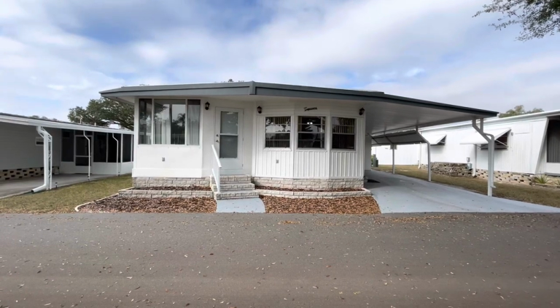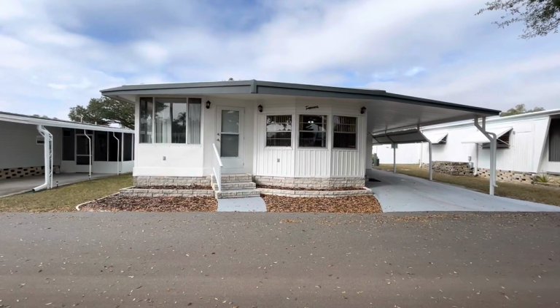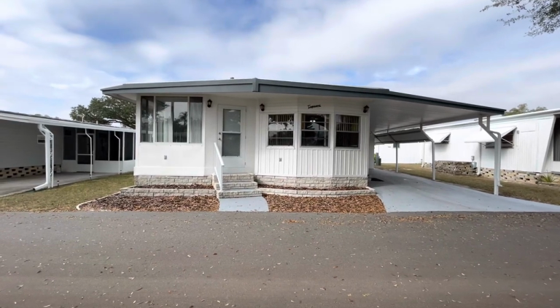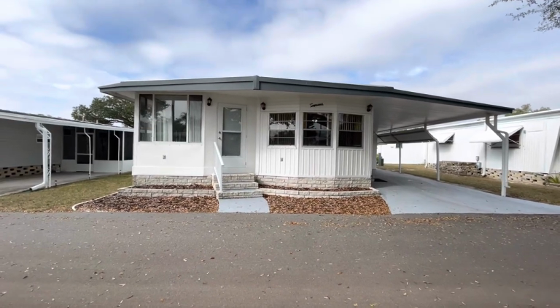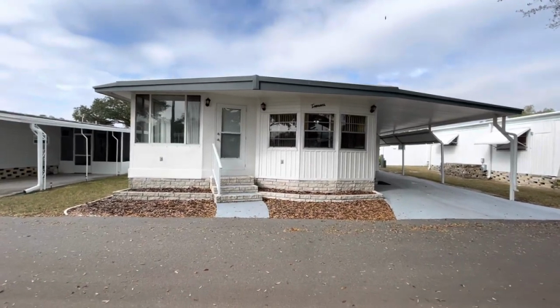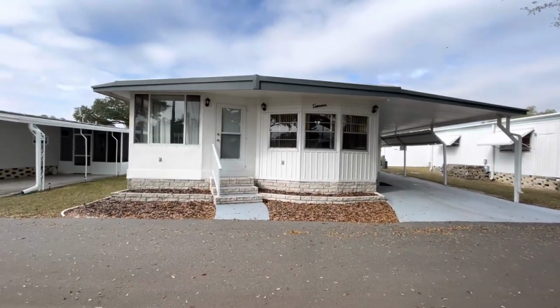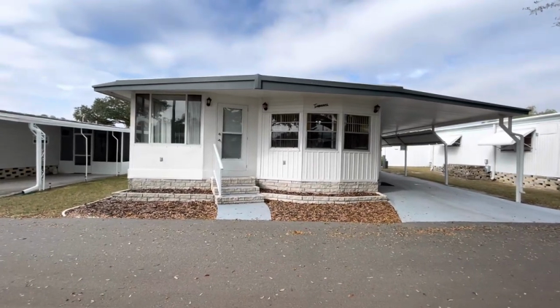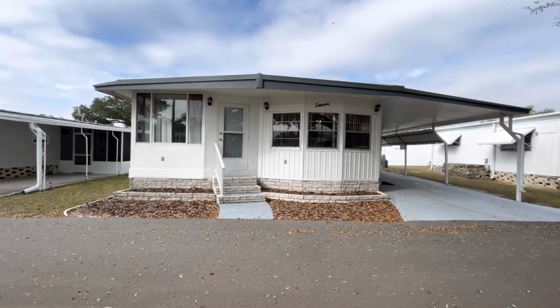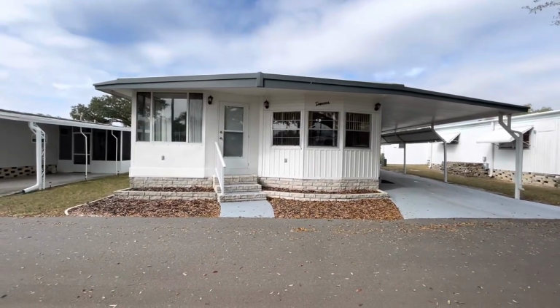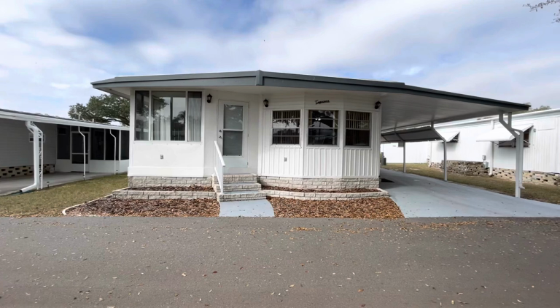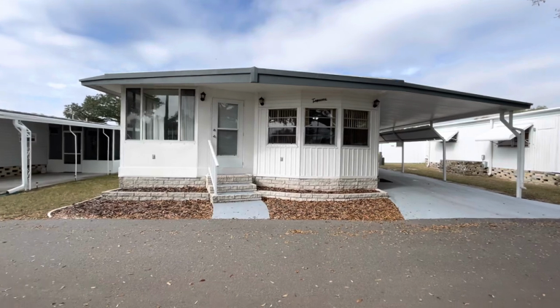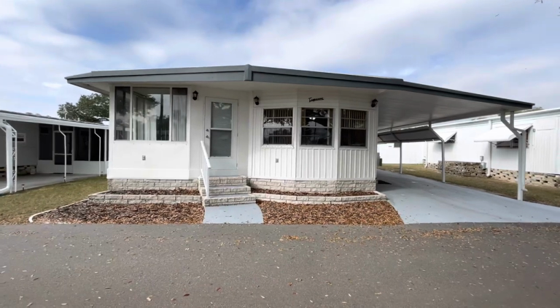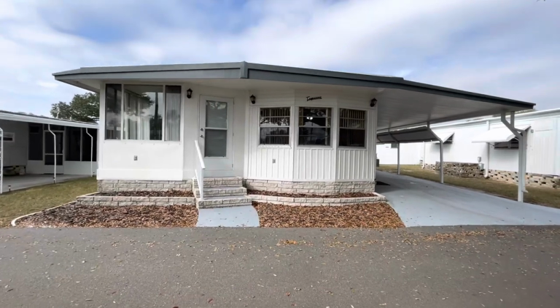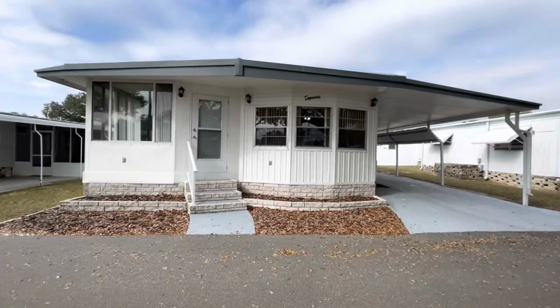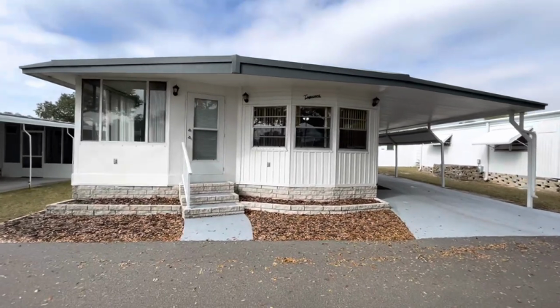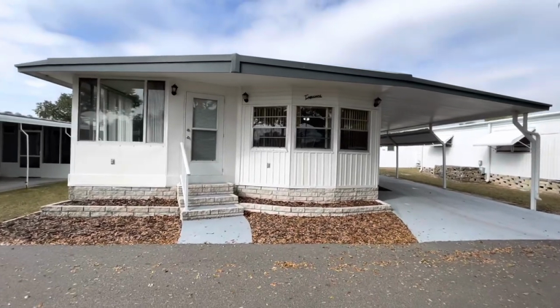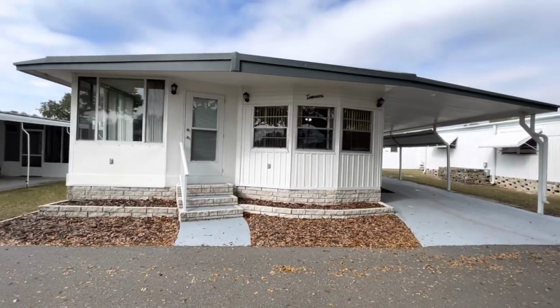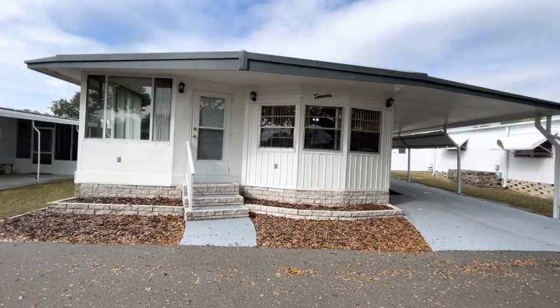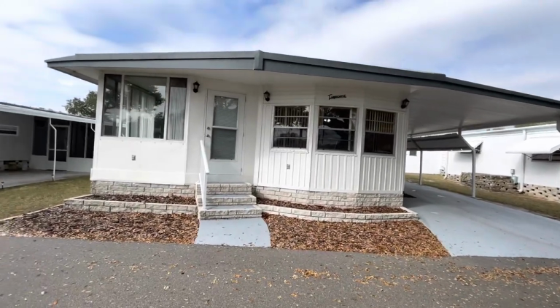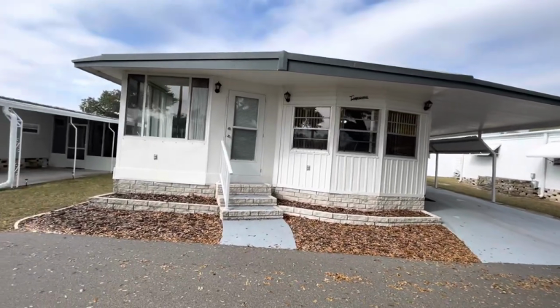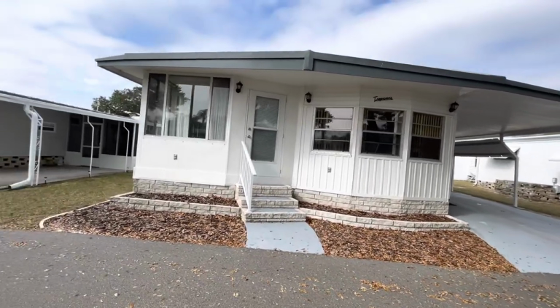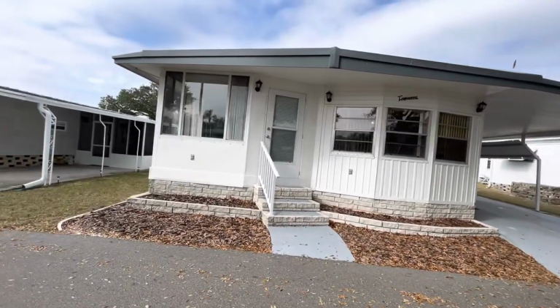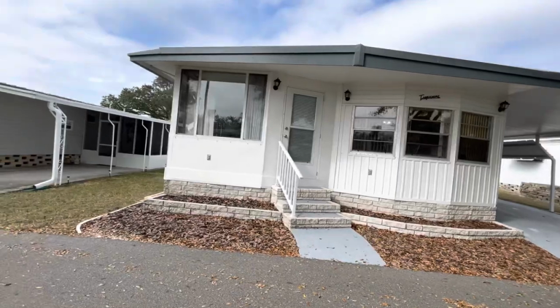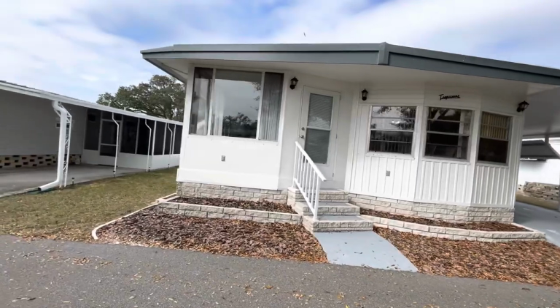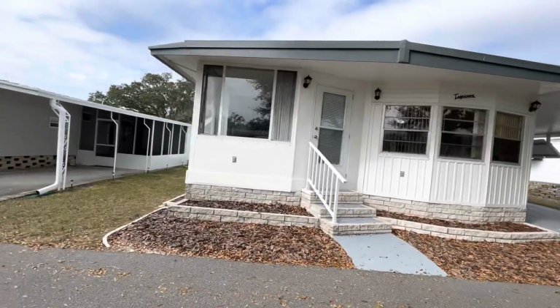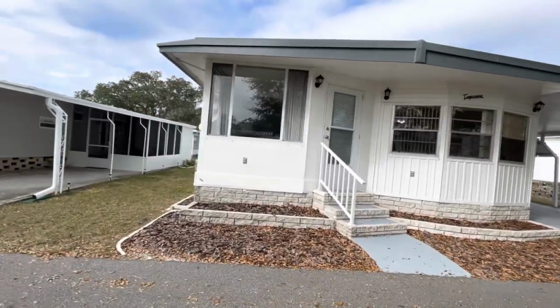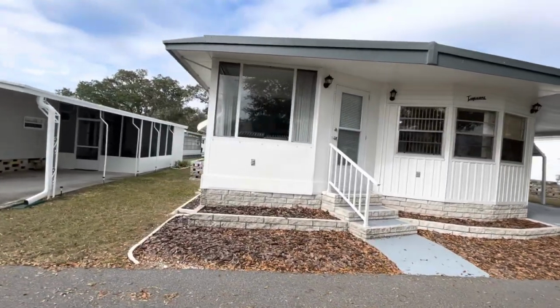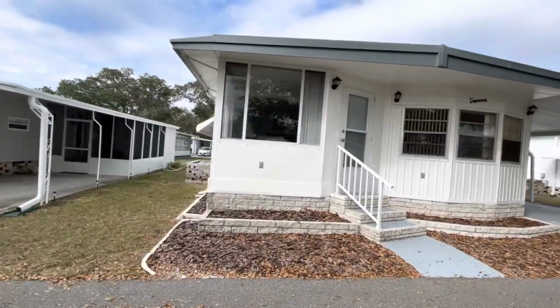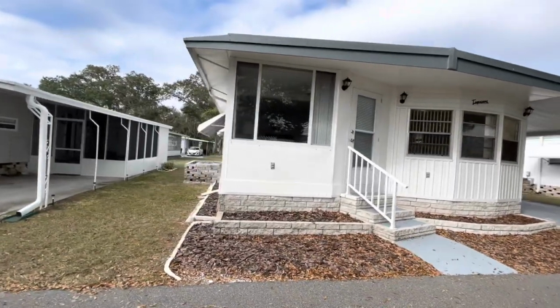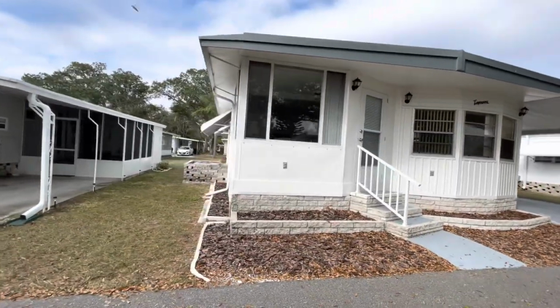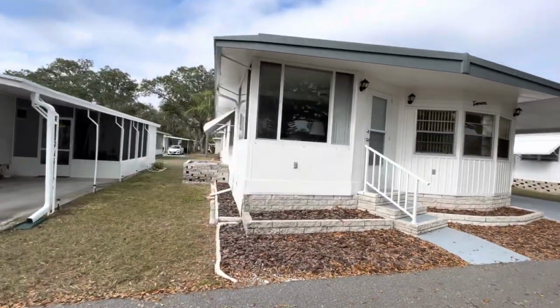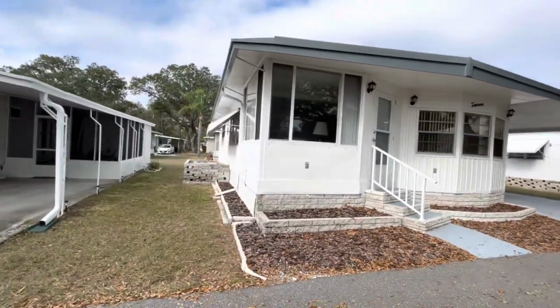Hi, this is Greg, SLR Mobile Homes and SLR Home Realty. We're here in Country Park this morning. This is a really wonderful two-bedroom, two-bath listed for $80,000.